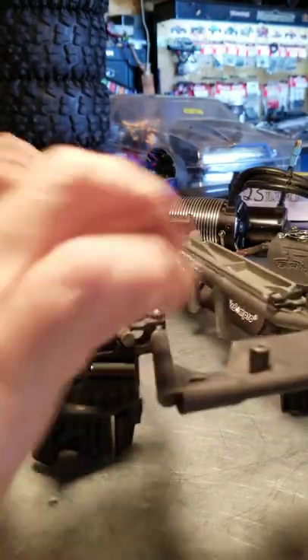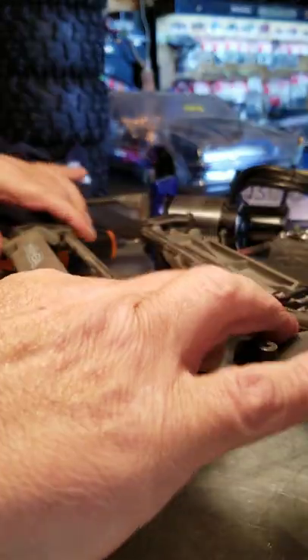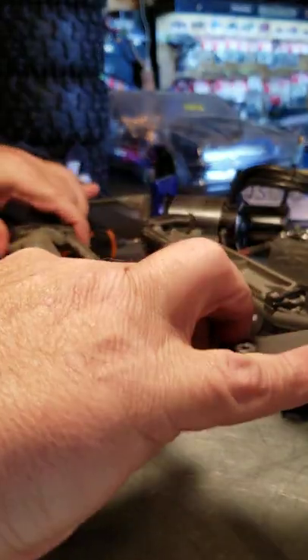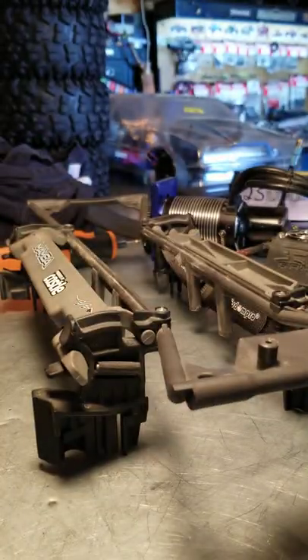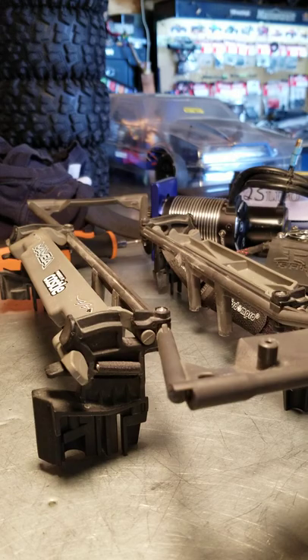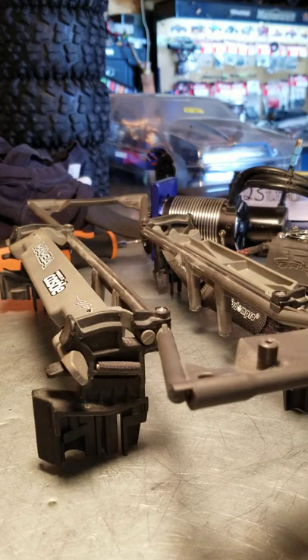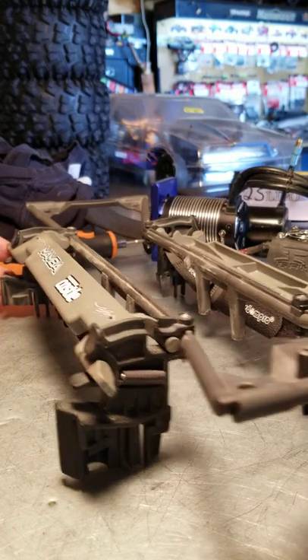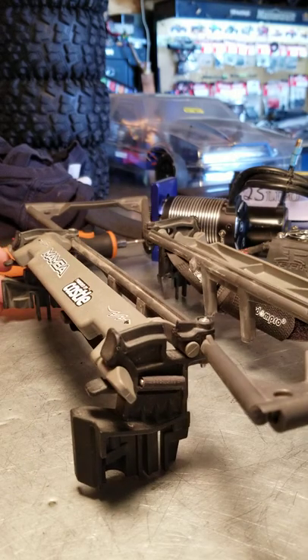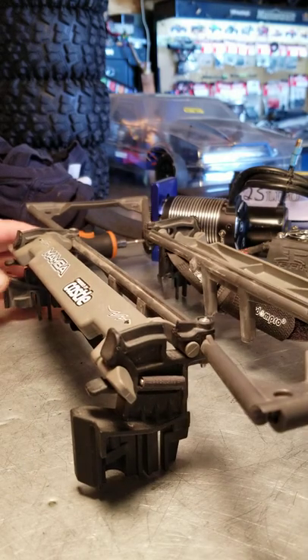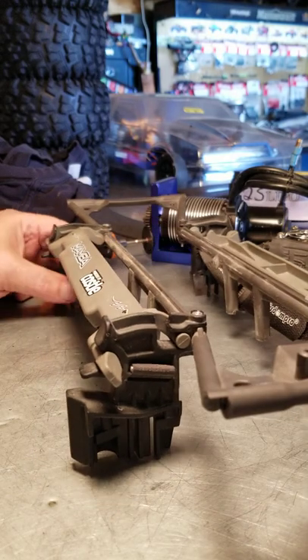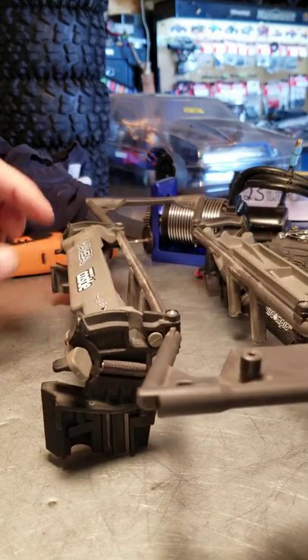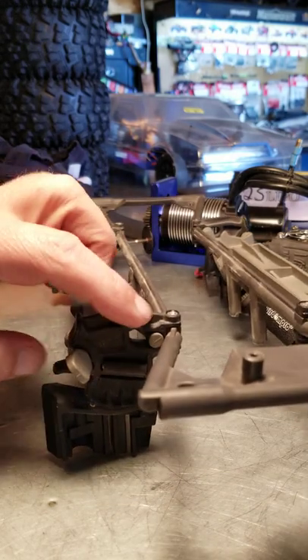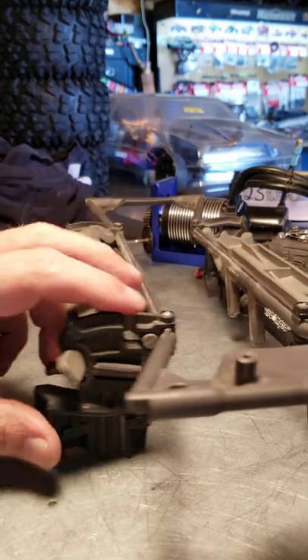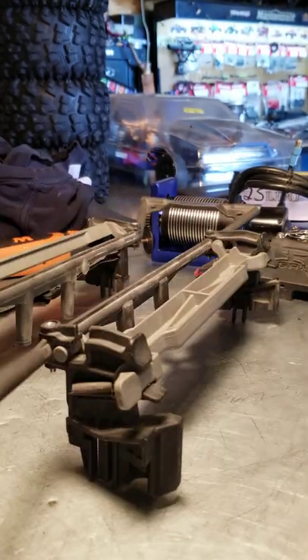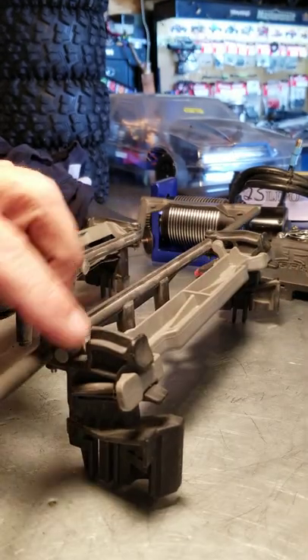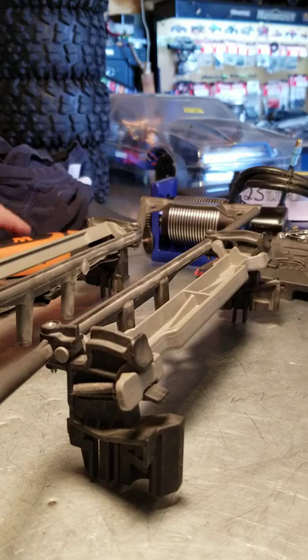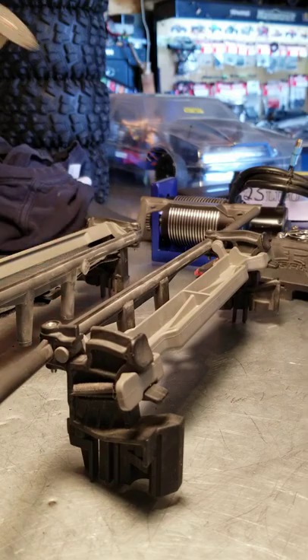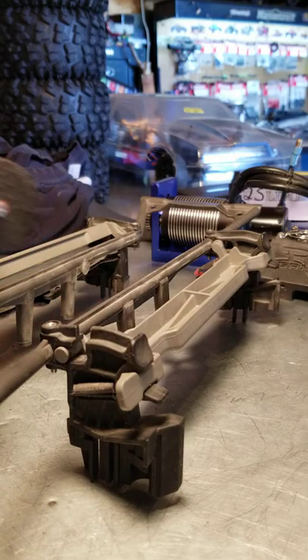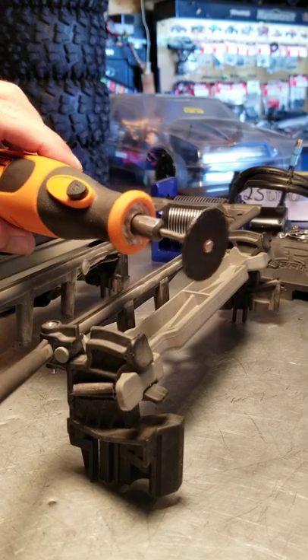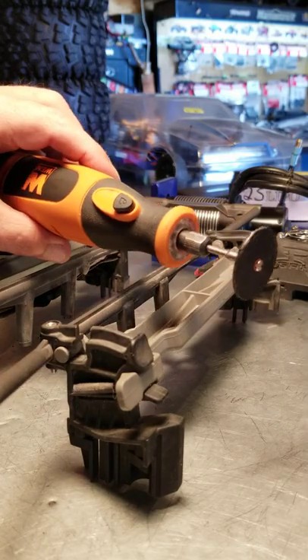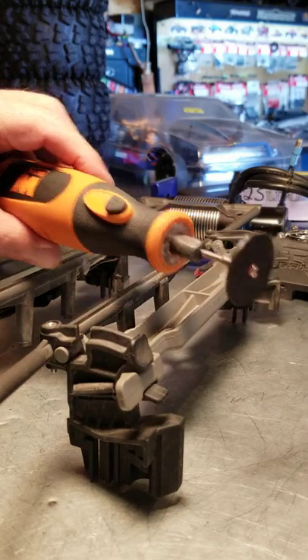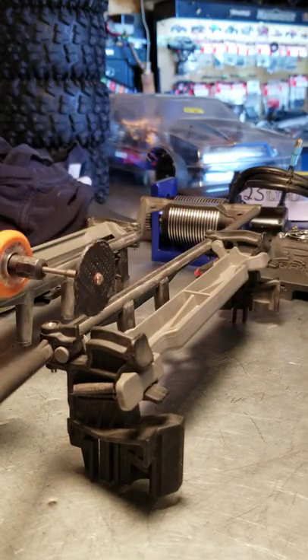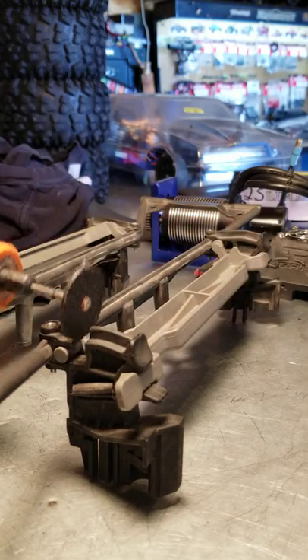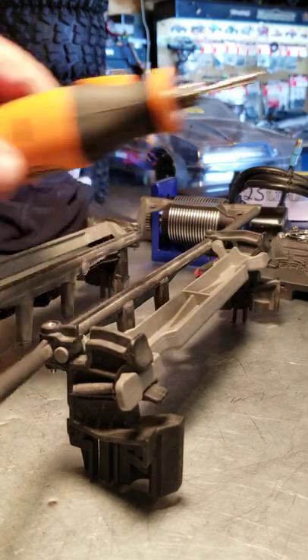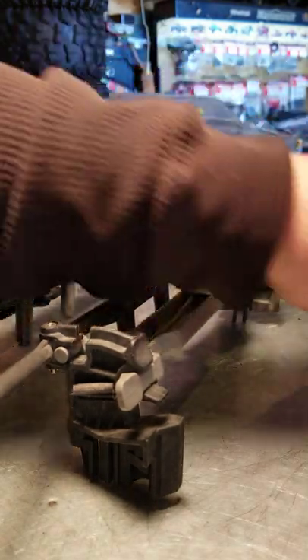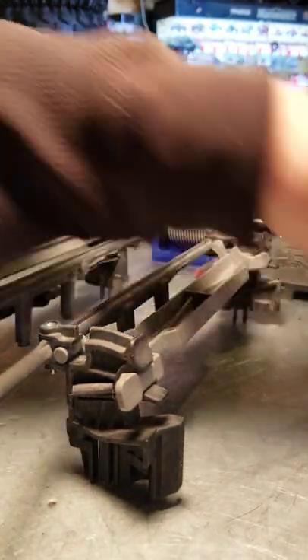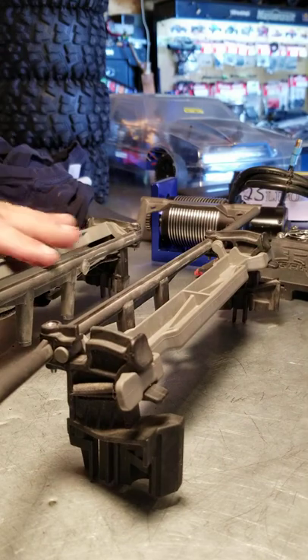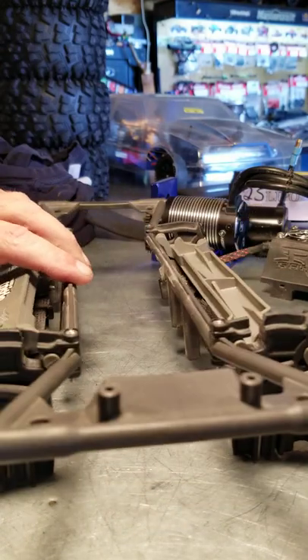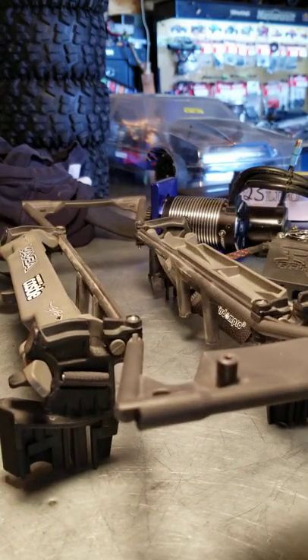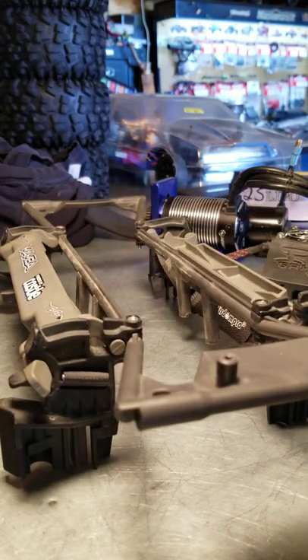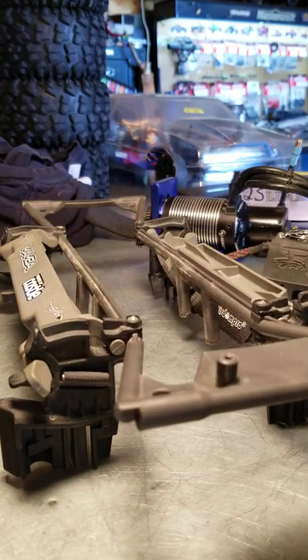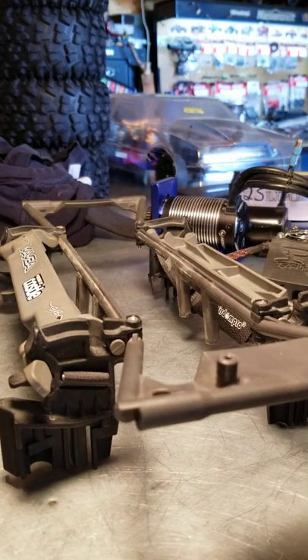I'll tell you that, that's an awesome, awesome mod. I don't see it making anything weaker — just took a little mini zip disk and just... beauty. Nice one.